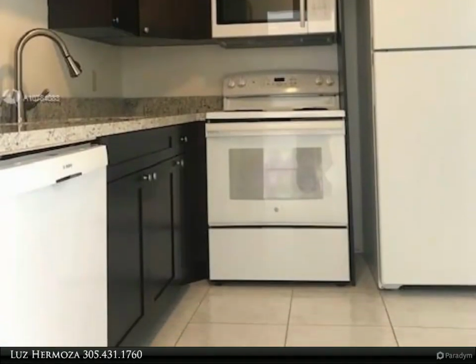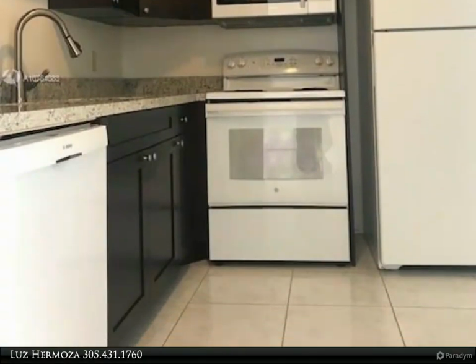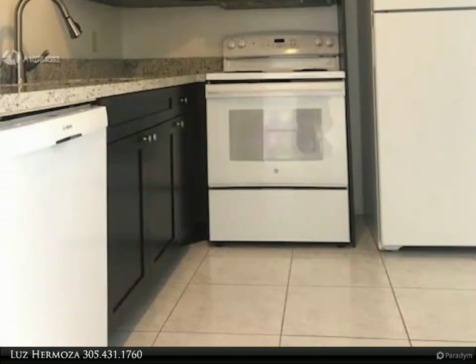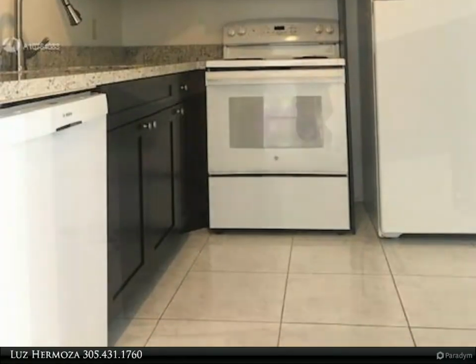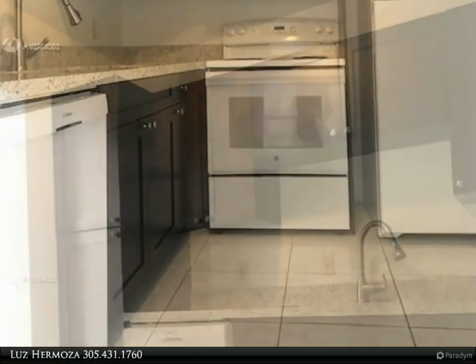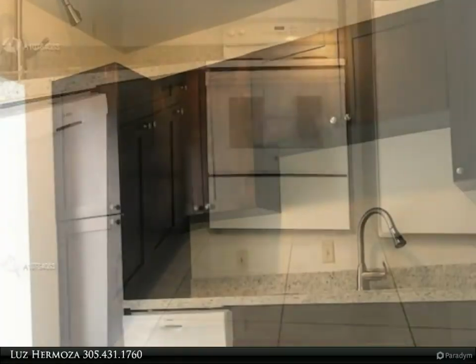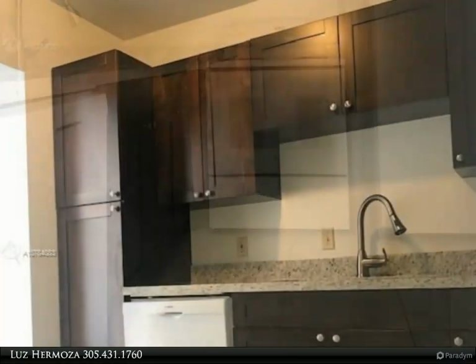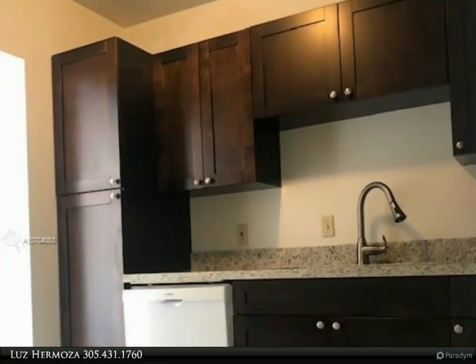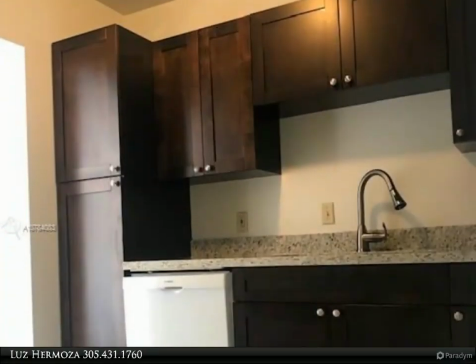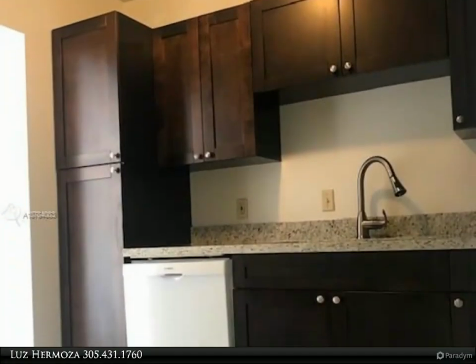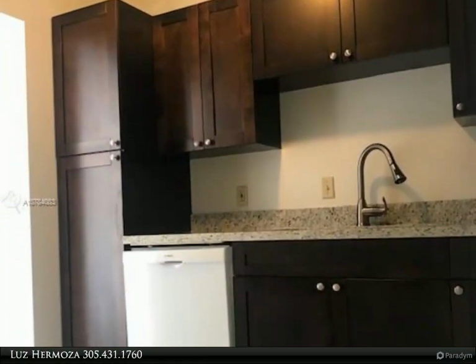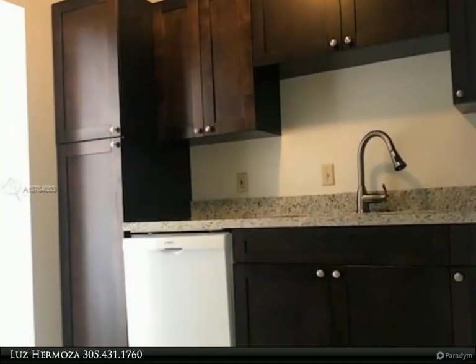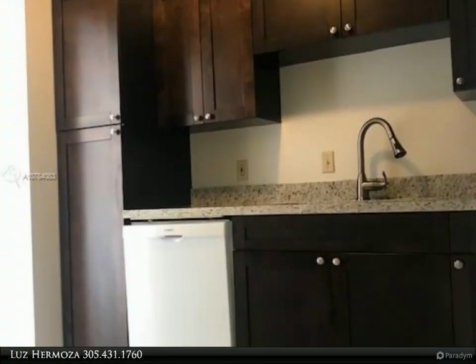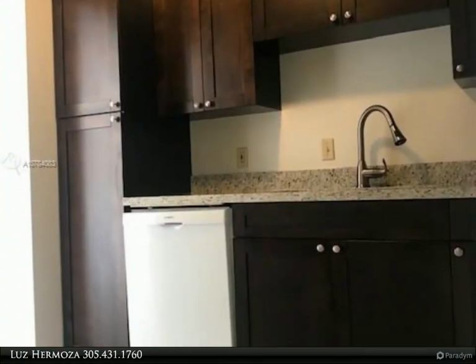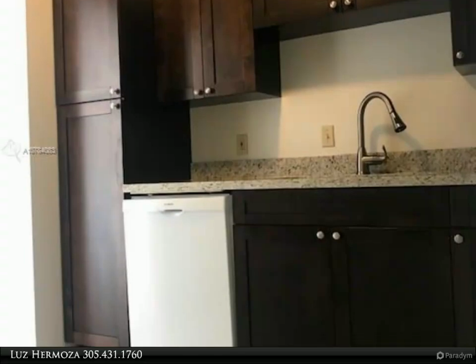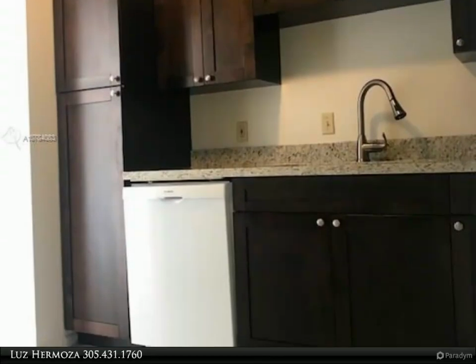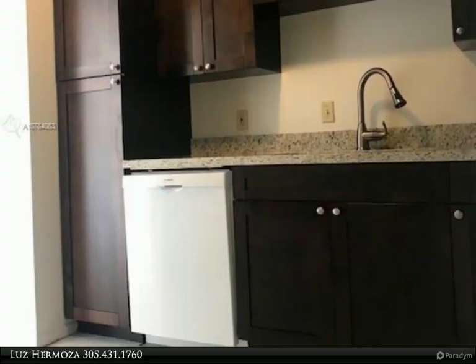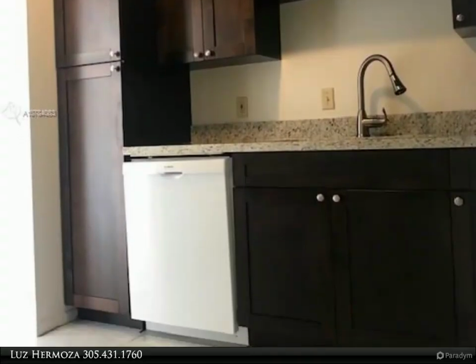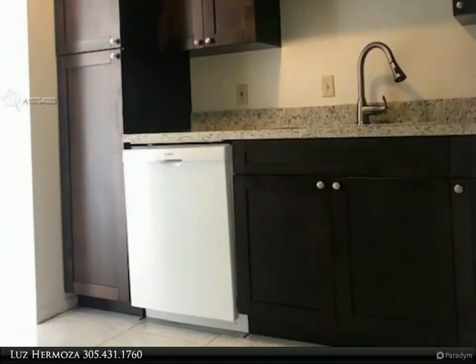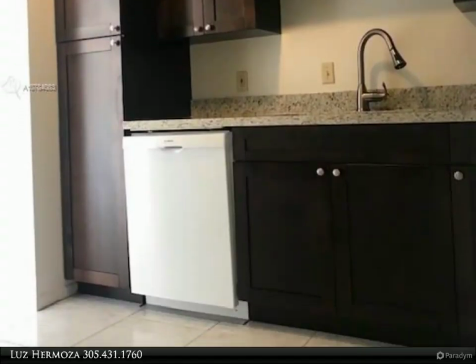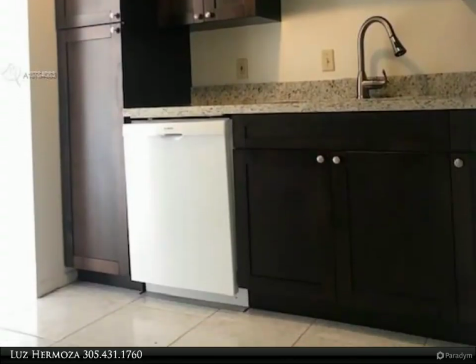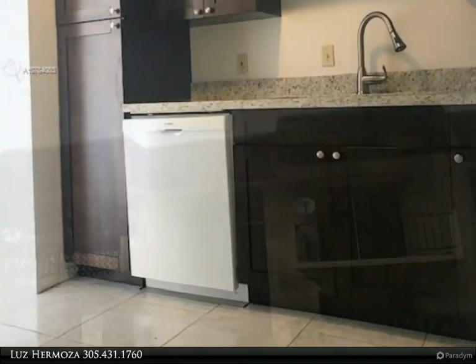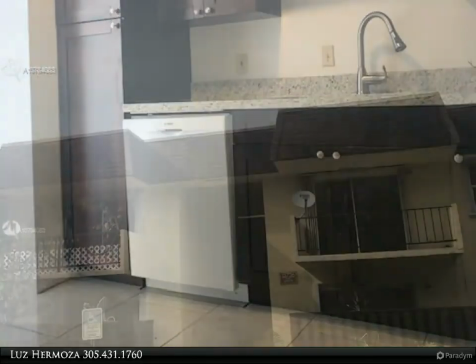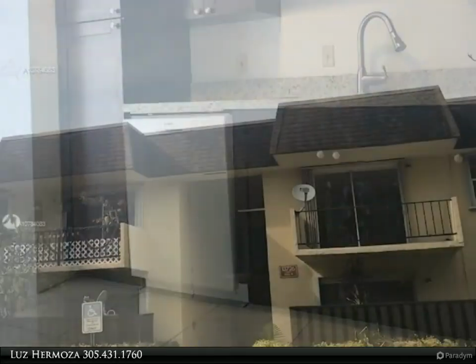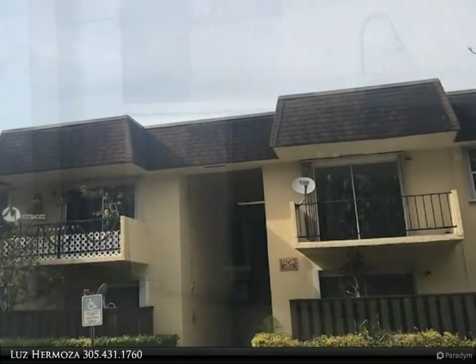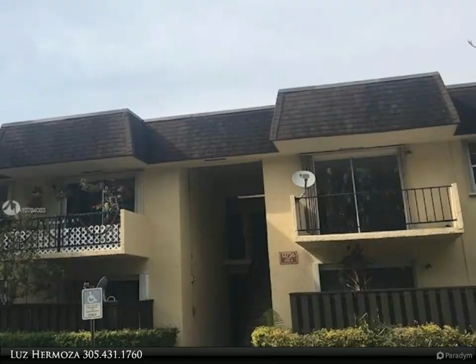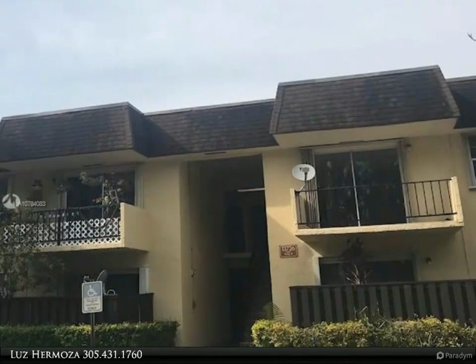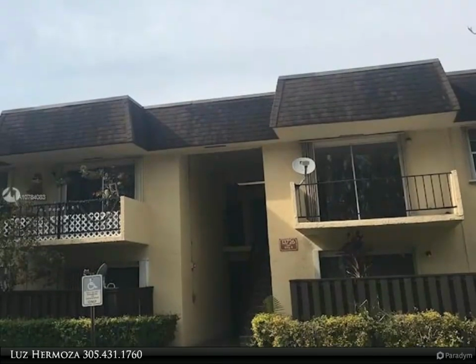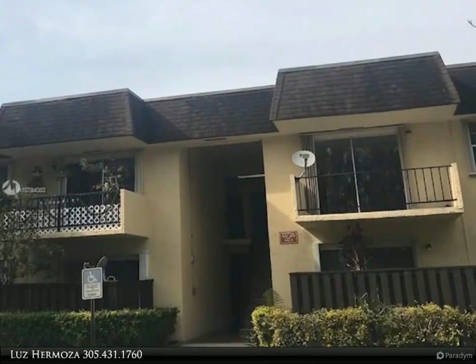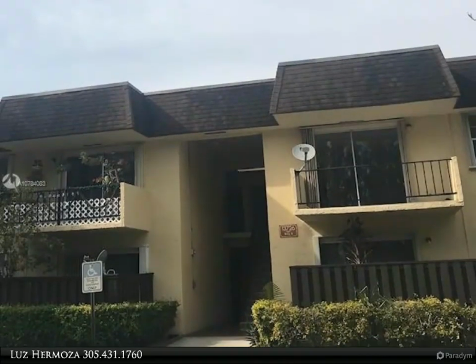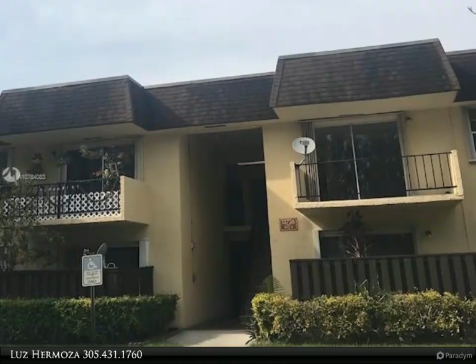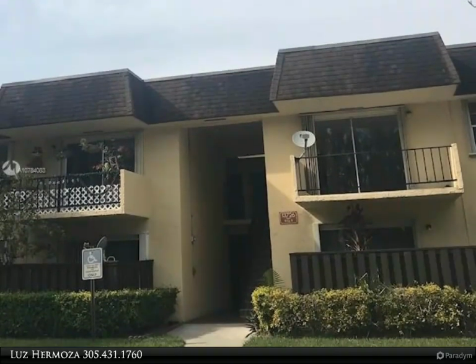Bright two-bed/two-bath condo at Heather Walk Gated Community. Freshly painted, tiled throughout. New wood cabinets with granite countertop. Brand new dishwasher and microwave.